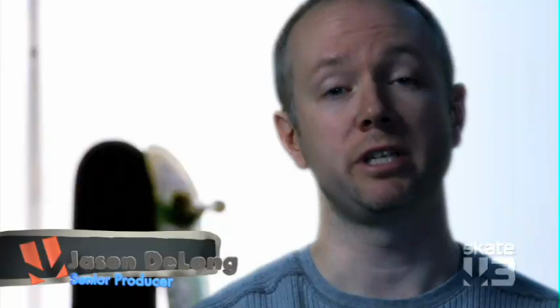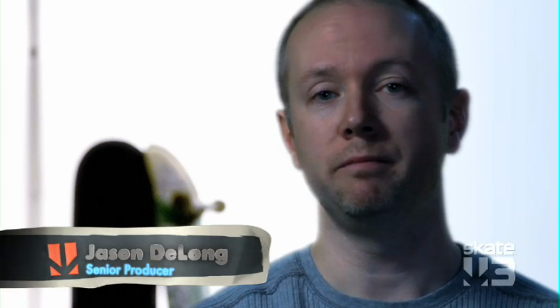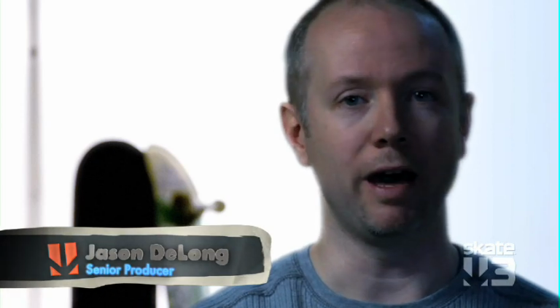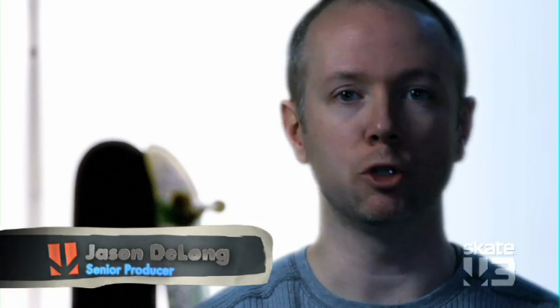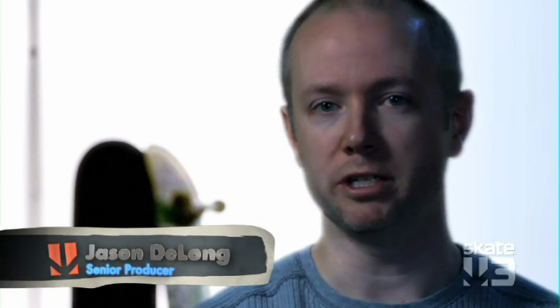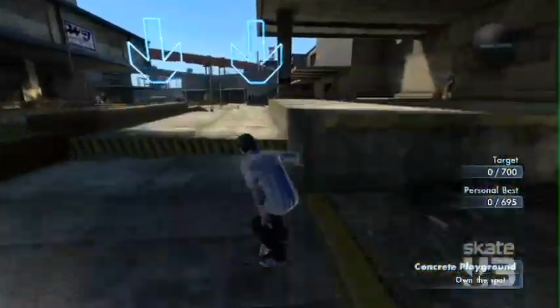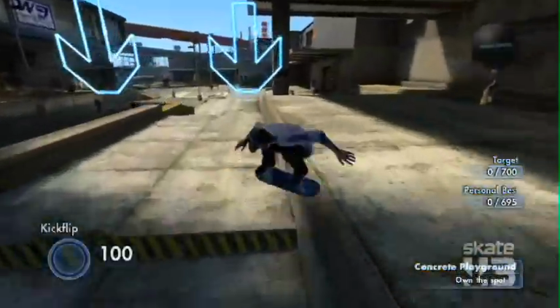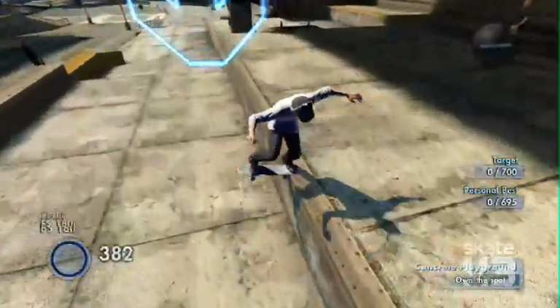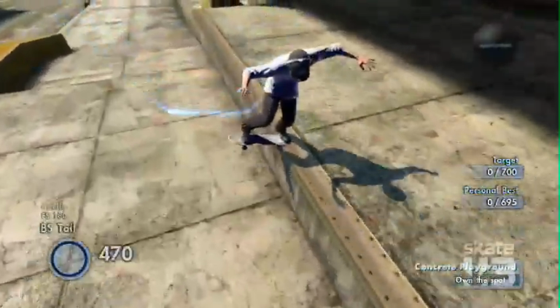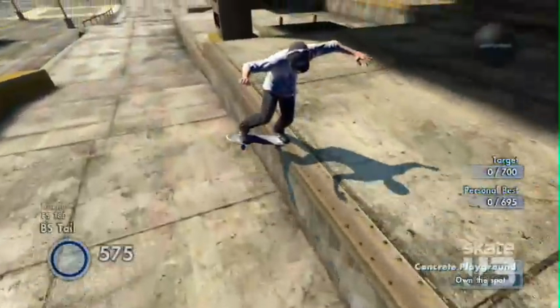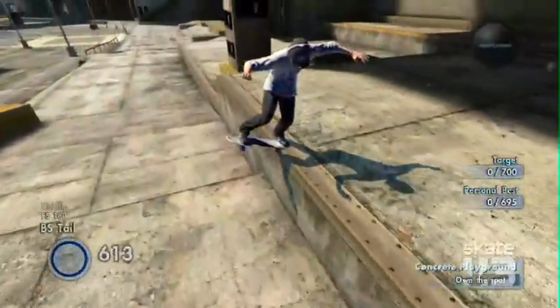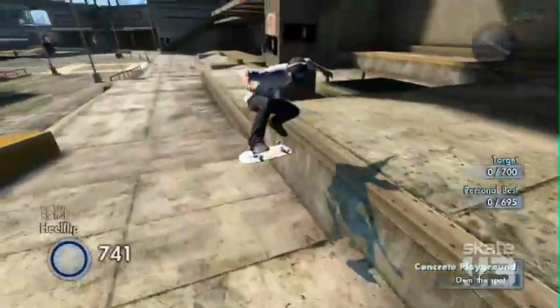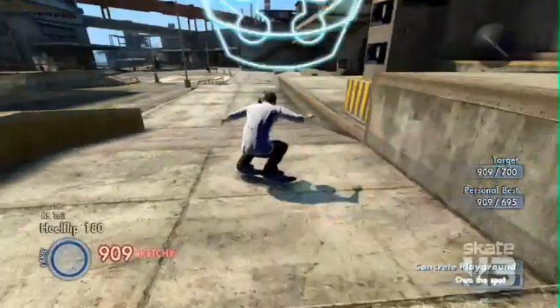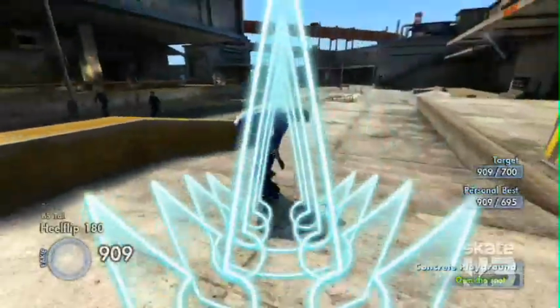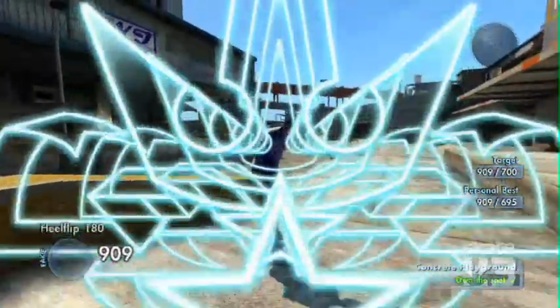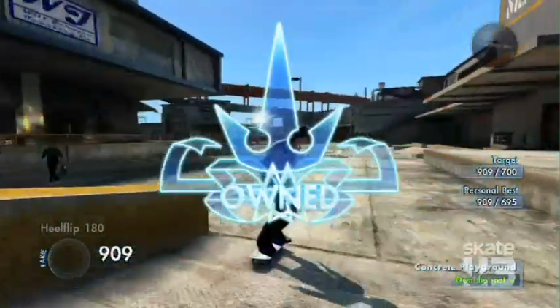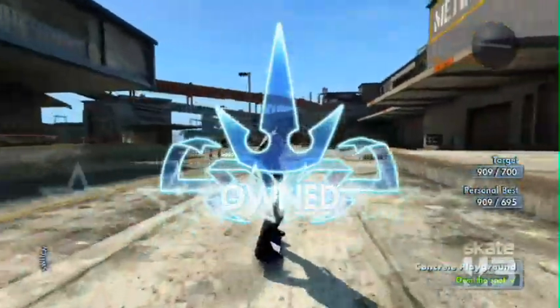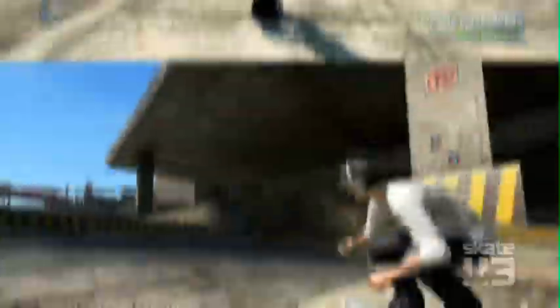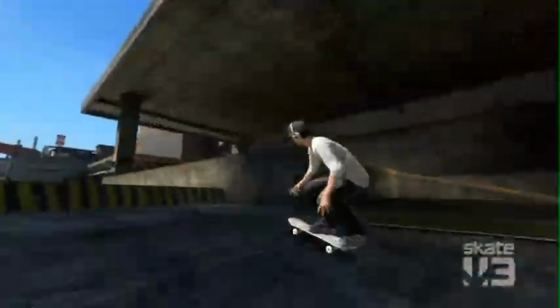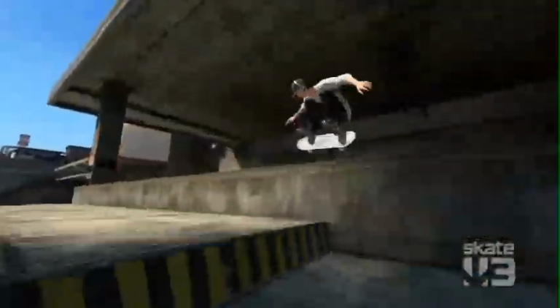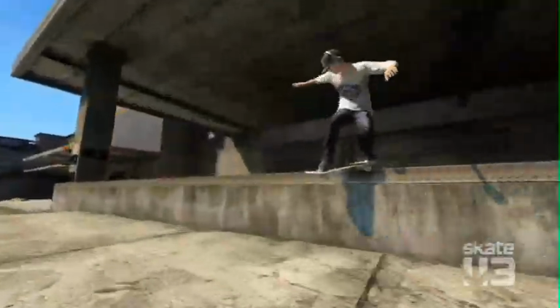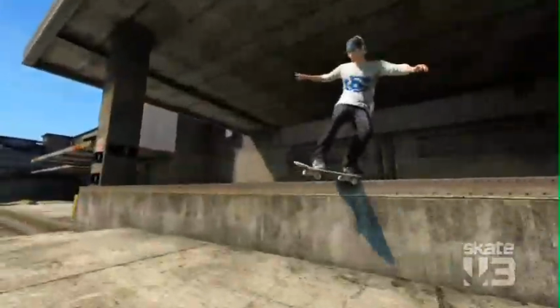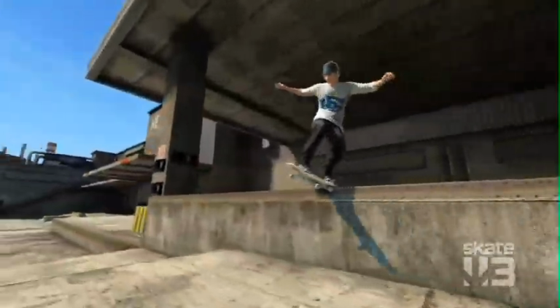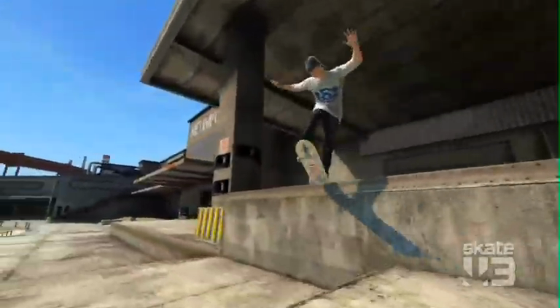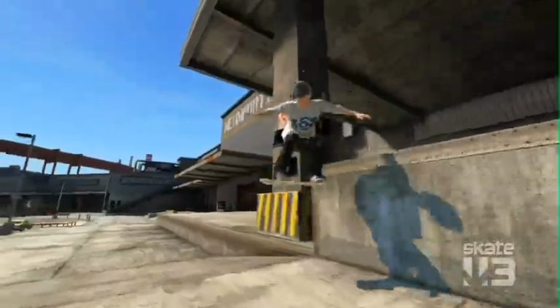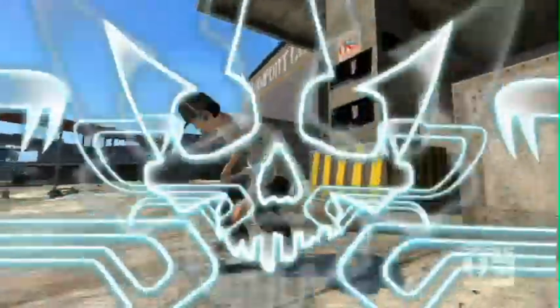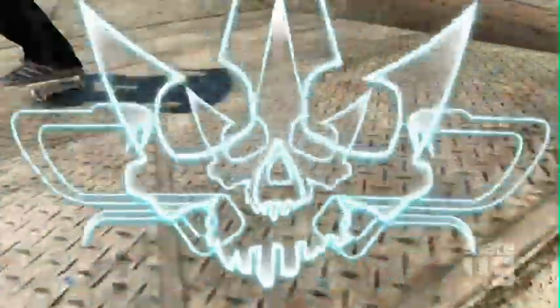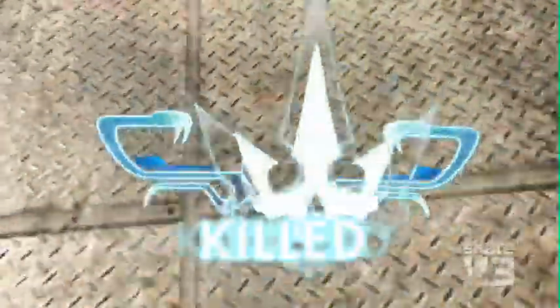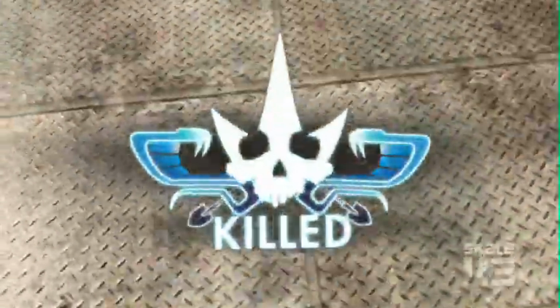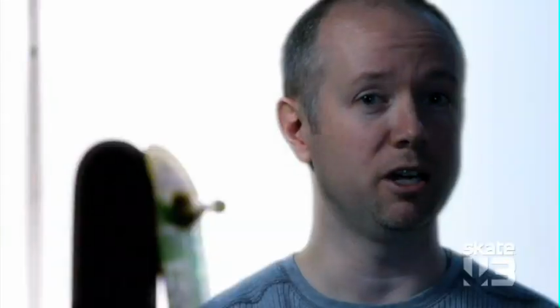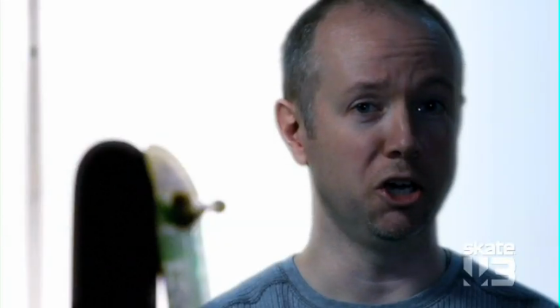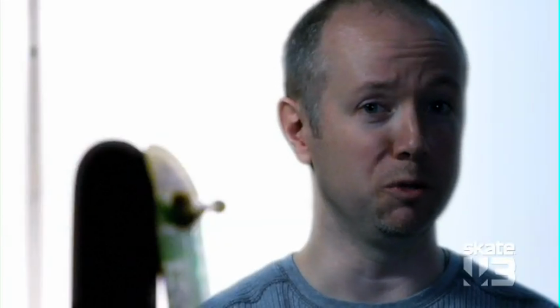For Skate 3, we've added multiple ways to complete challenges. There's the way to hone the challenge, which is your basic completion, as opposed to killing a challenge, which is where you really show off your mastery. The biggest challenge I'll throw out to the community: can you kill every challenge on hardcore mode?